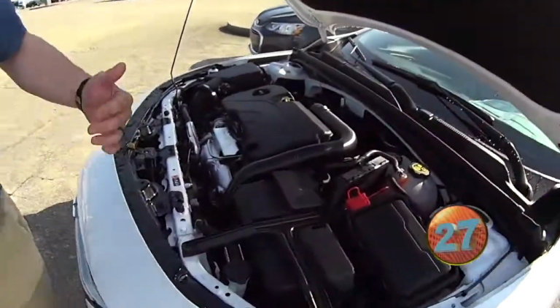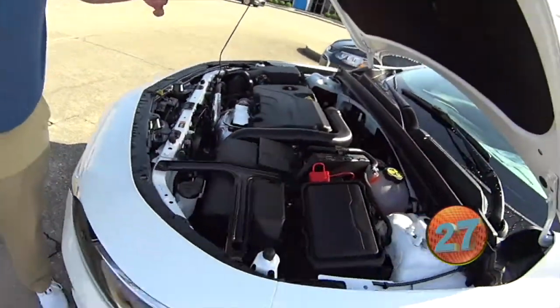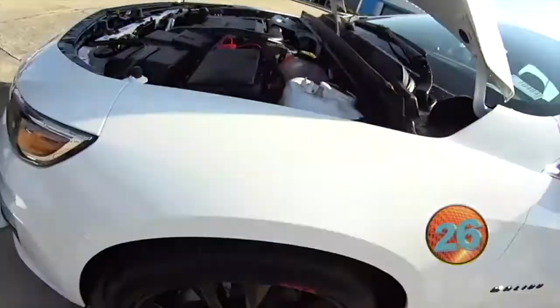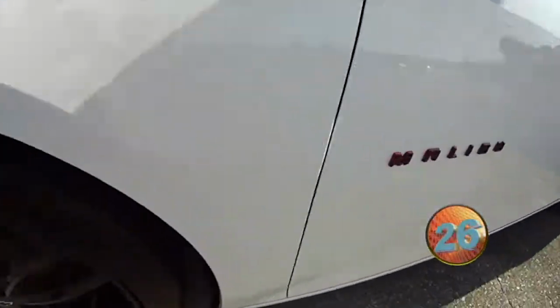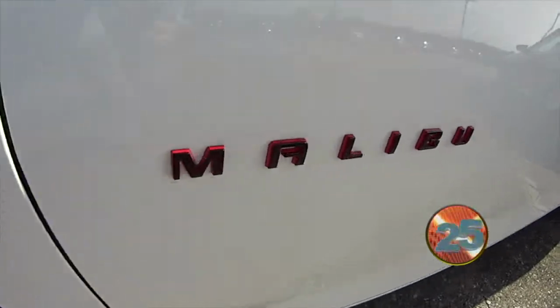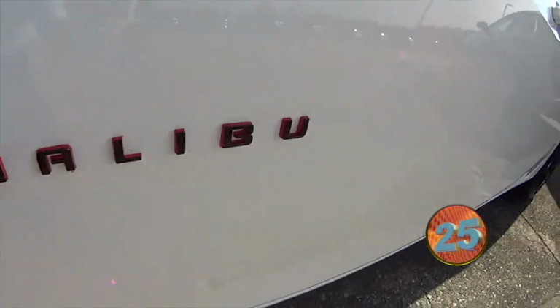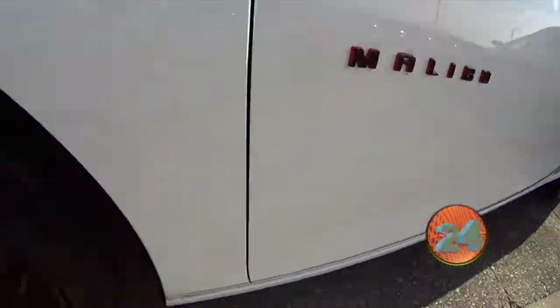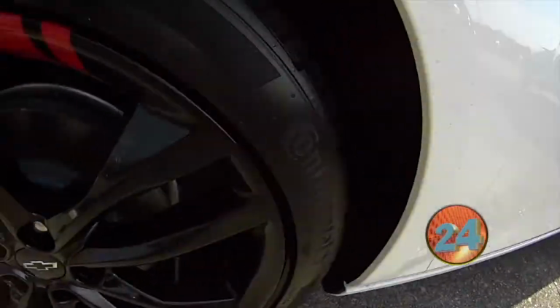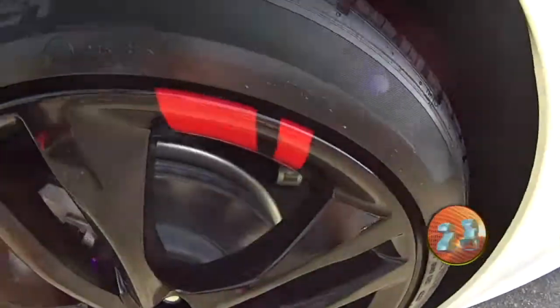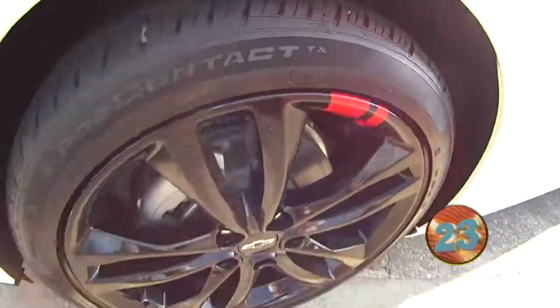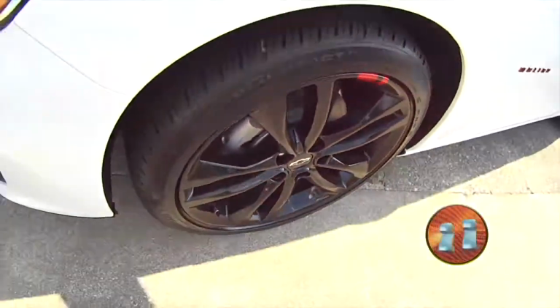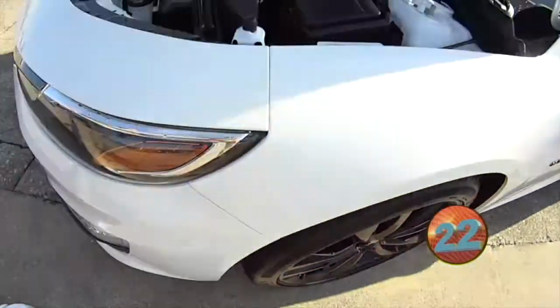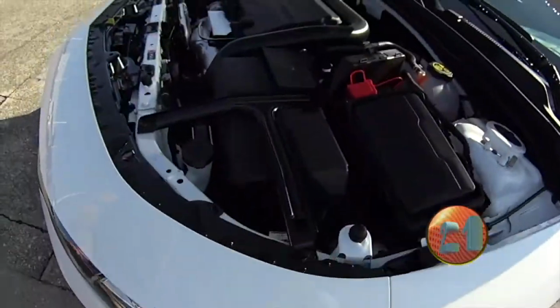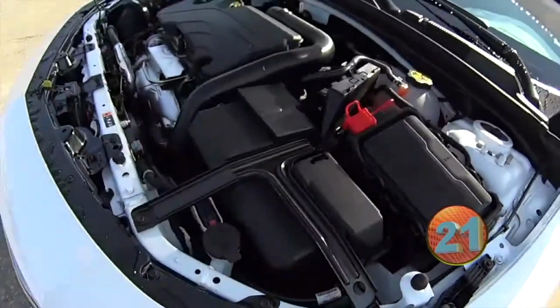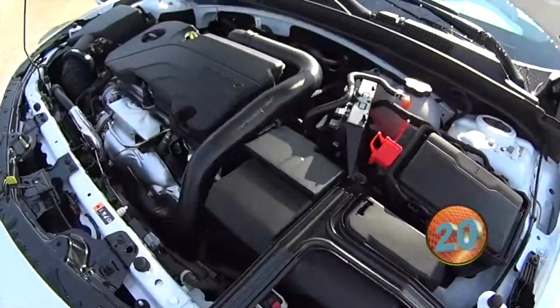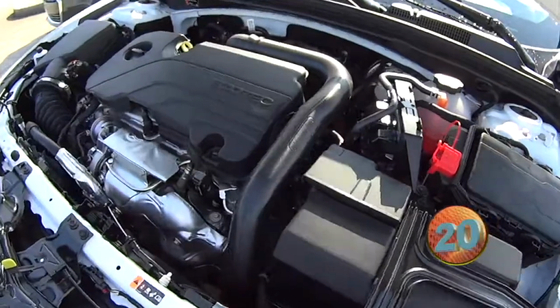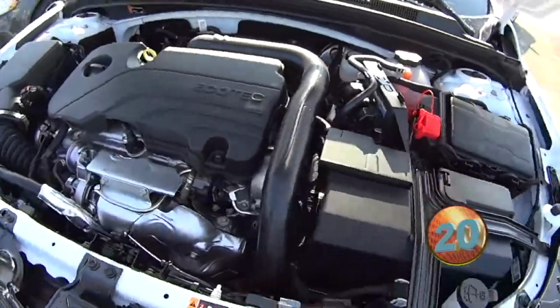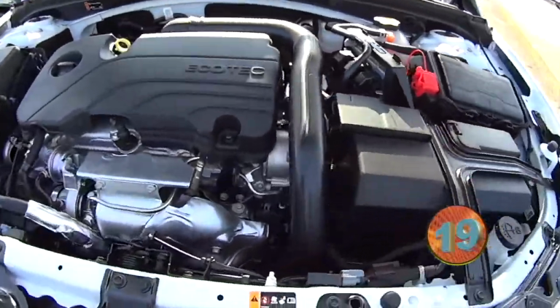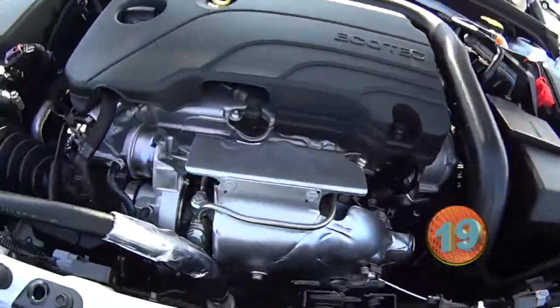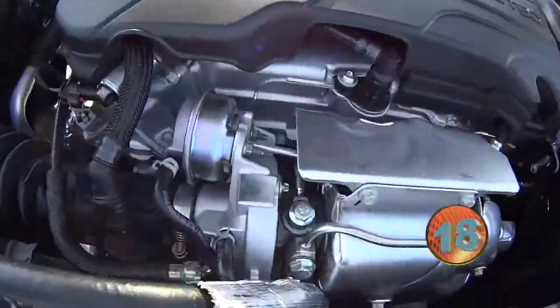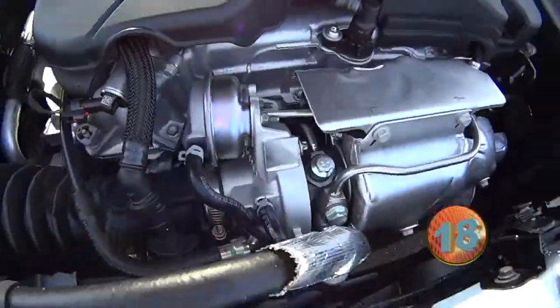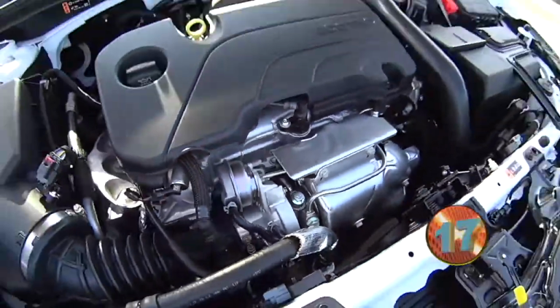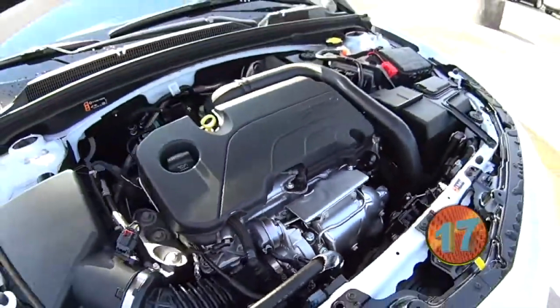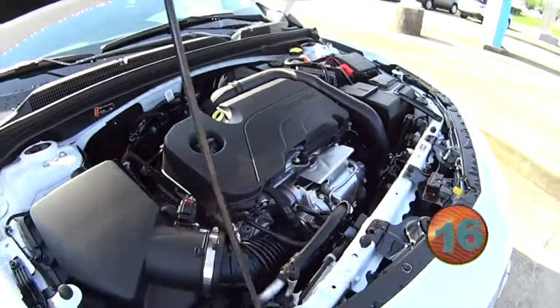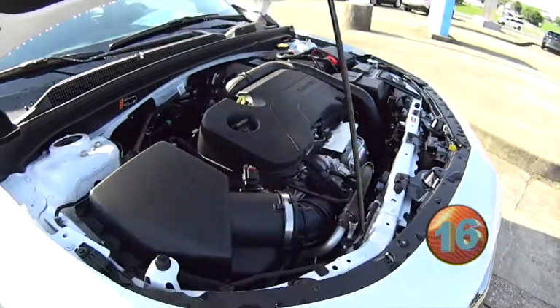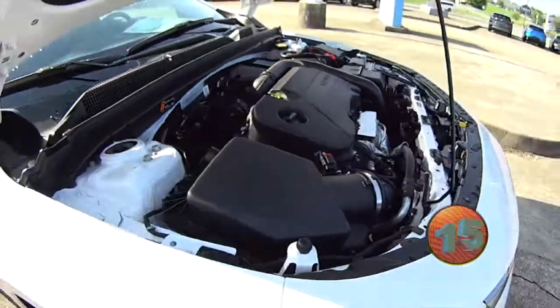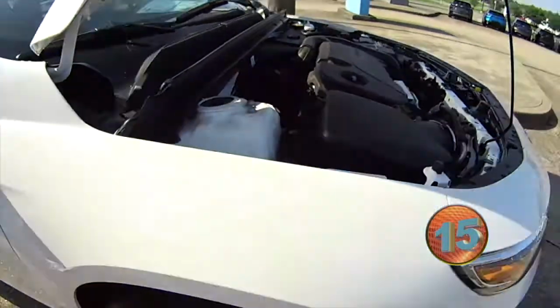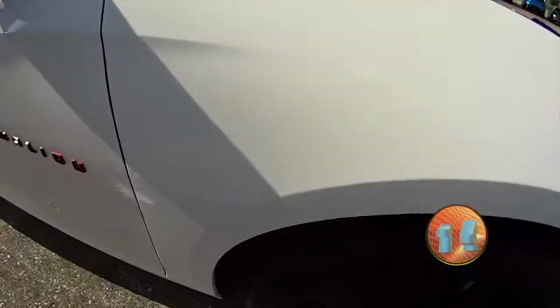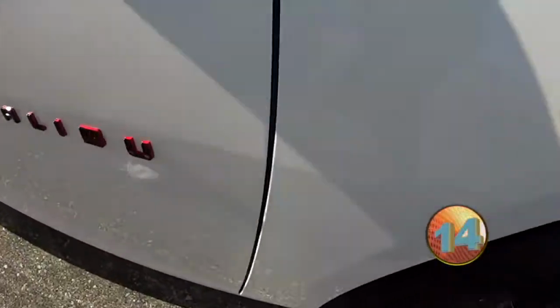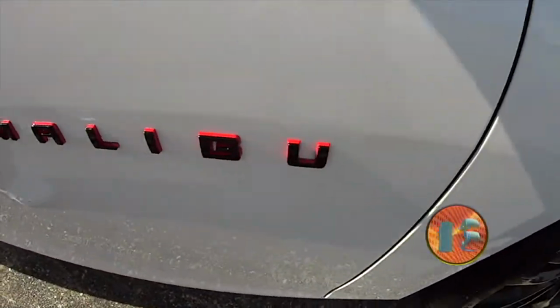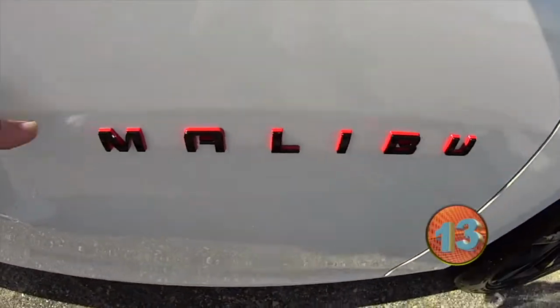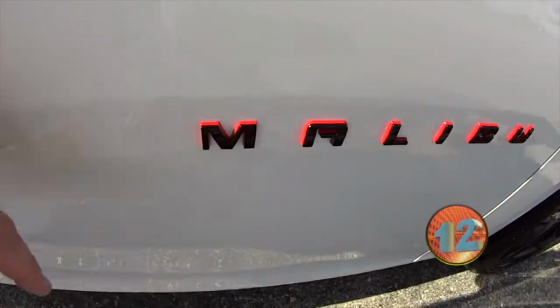This is a 2020 Malibu Redline Edition. Black wheels, you'll notice red accents all around it. It is turbocharged — it's an Ecotec. Right there is that turbo. Of course it is a beautiful Summit white with the red, if you notice on the outside.